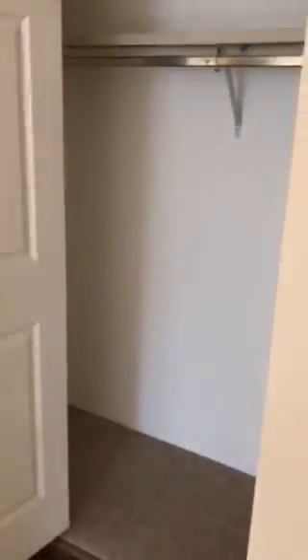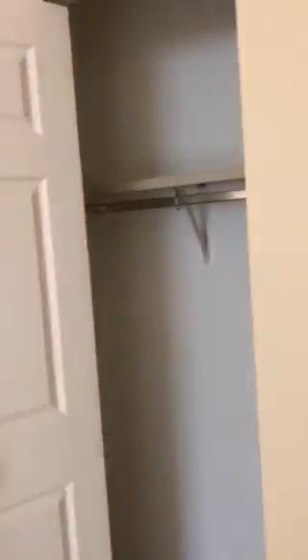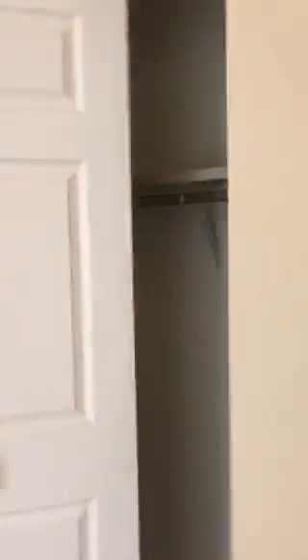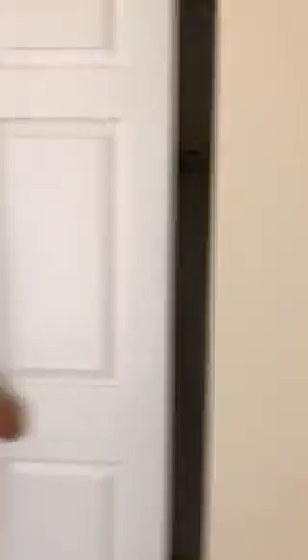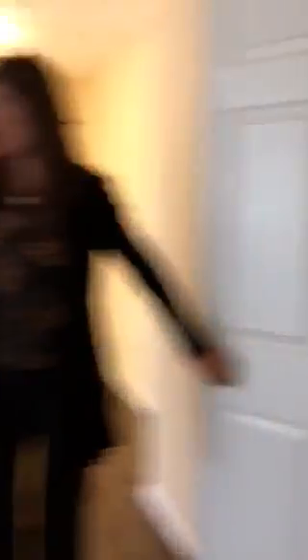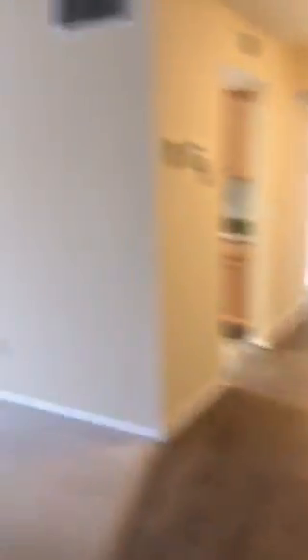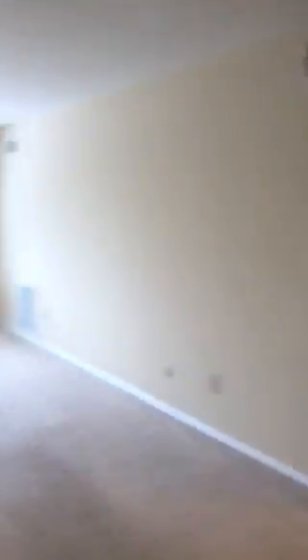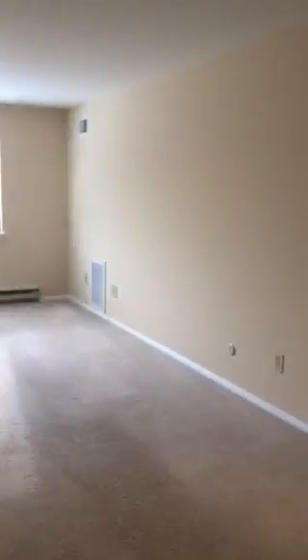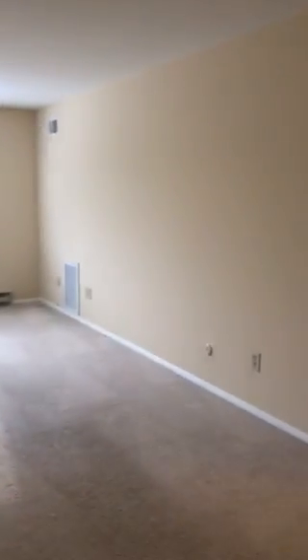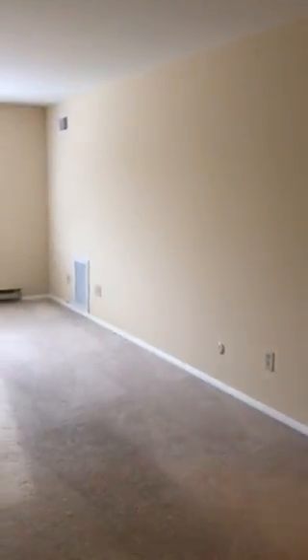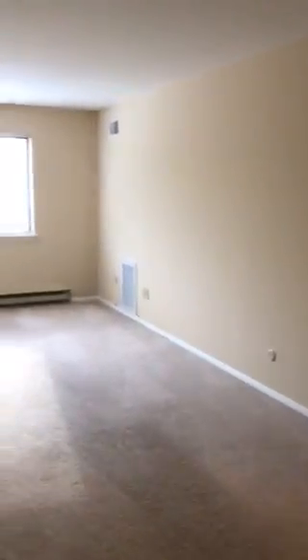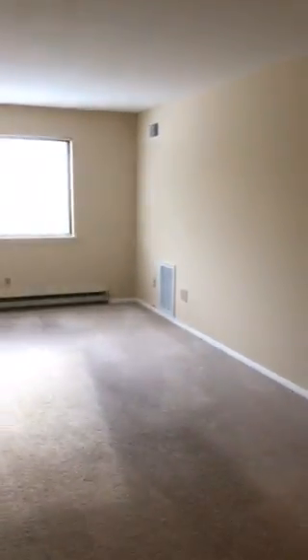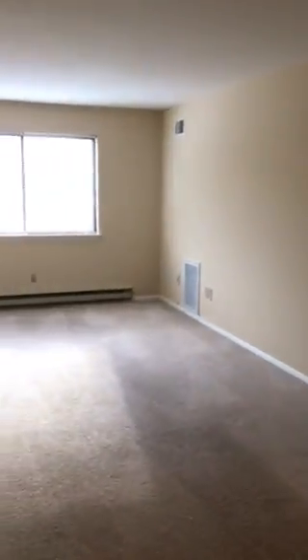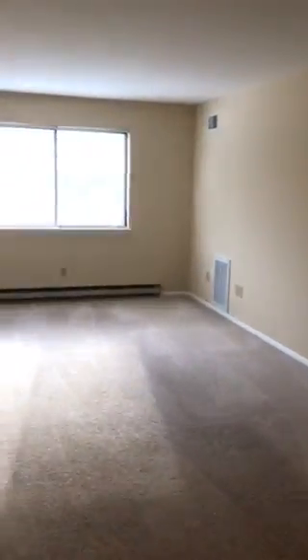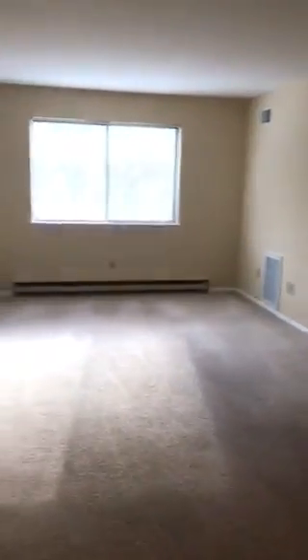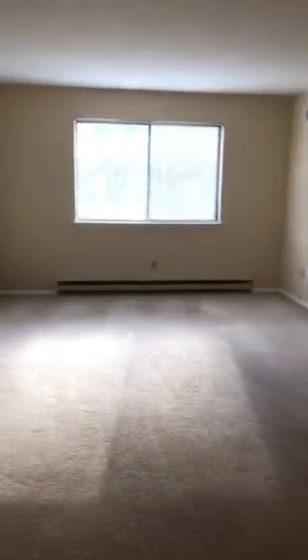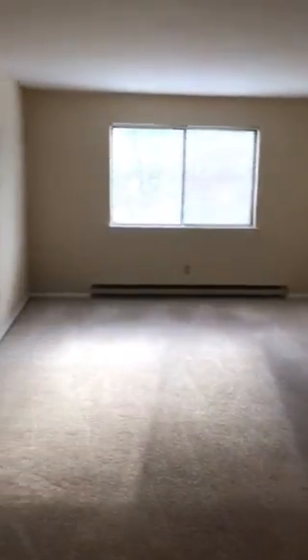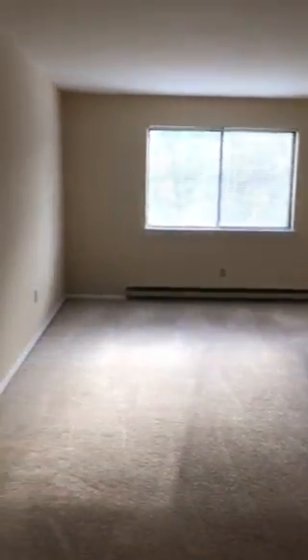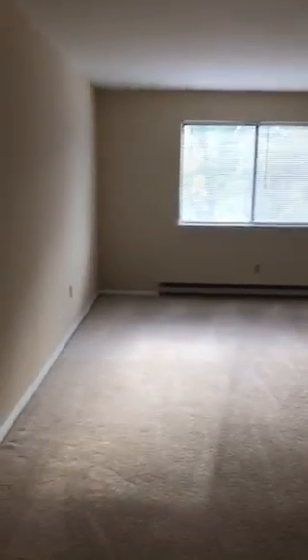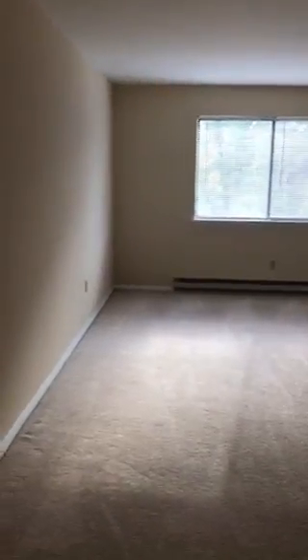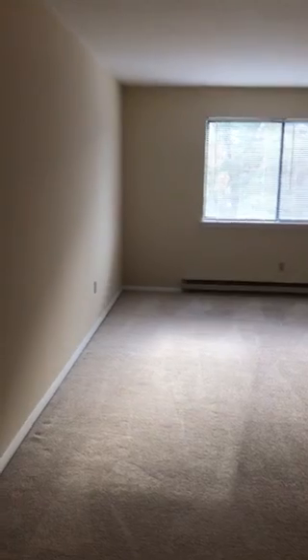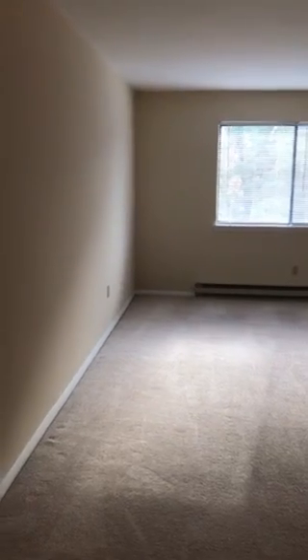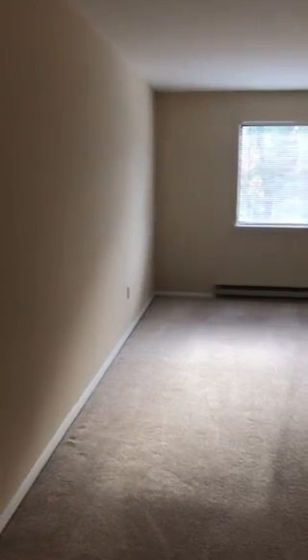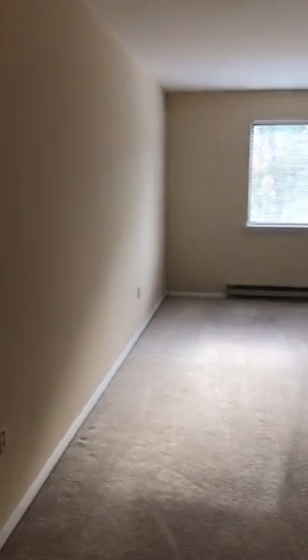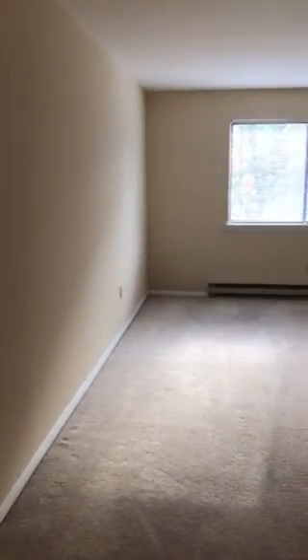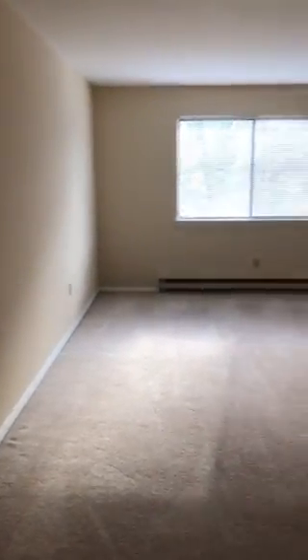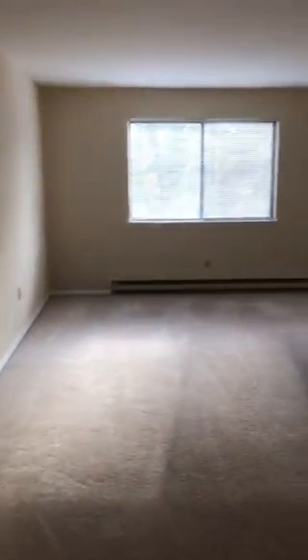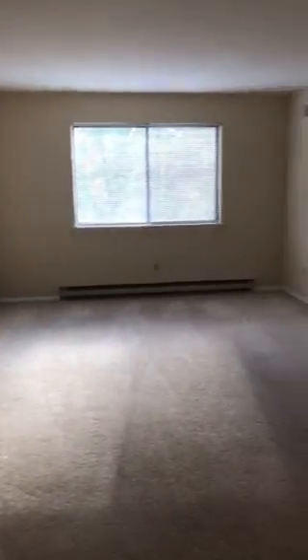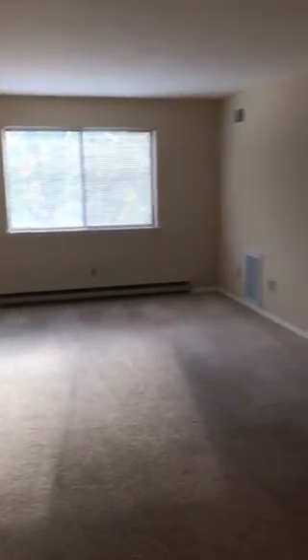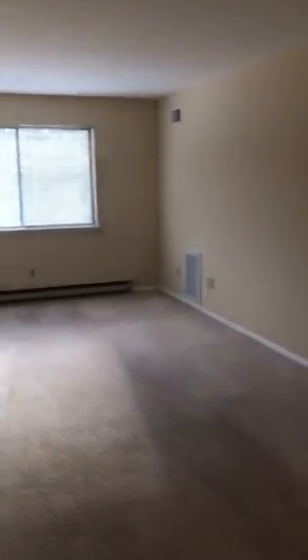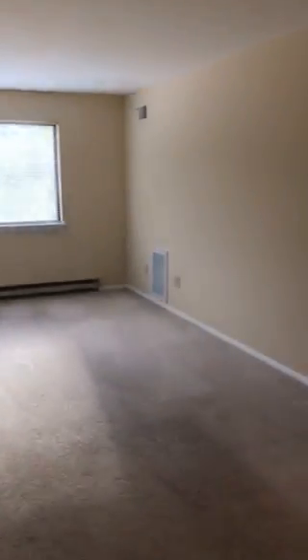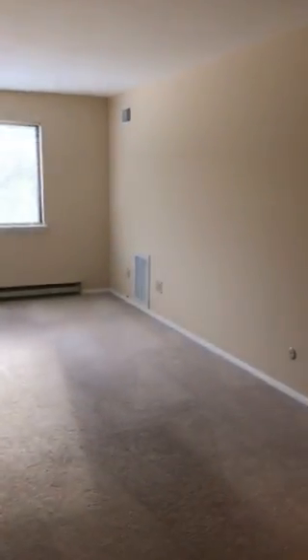Gigantic living room. Could you imagine your furniture here? What kind of furniture do you have? Sectional? Very nice sectional and a couple of pieces. Oh nice, big TV. So it all fits.